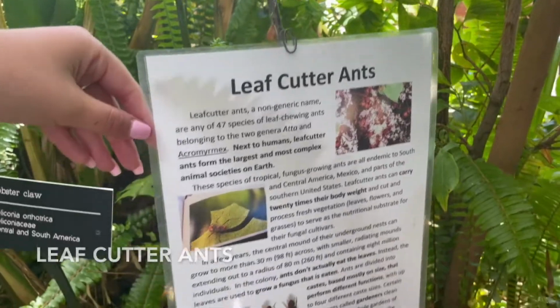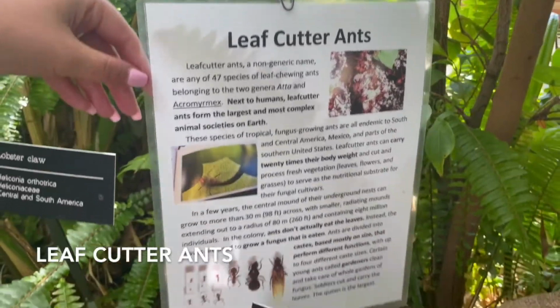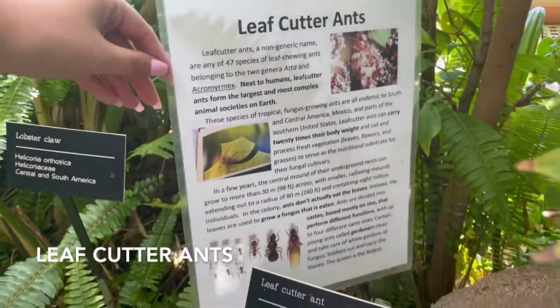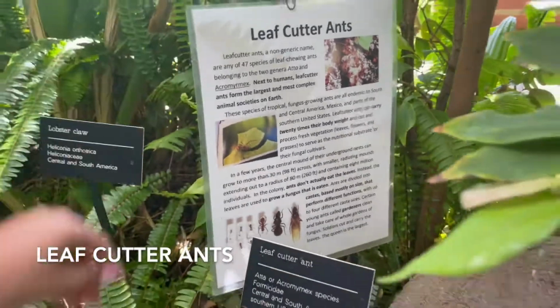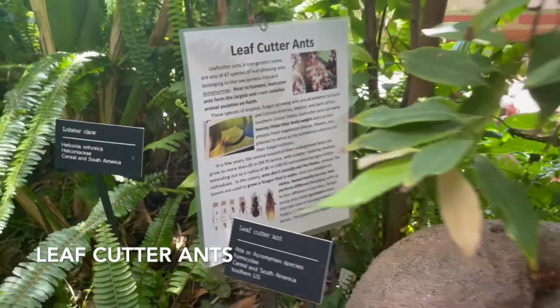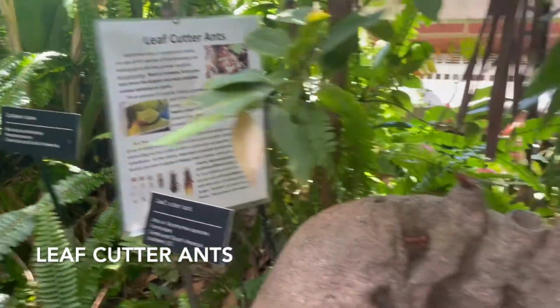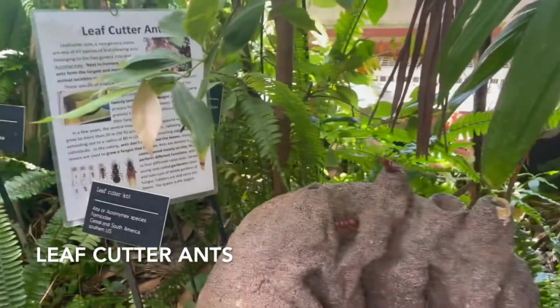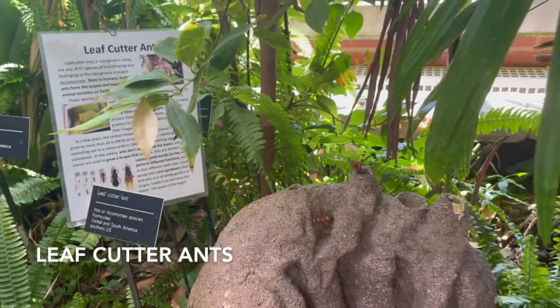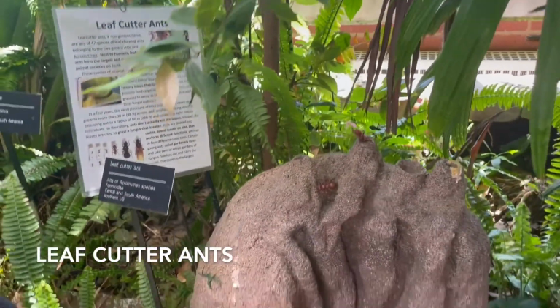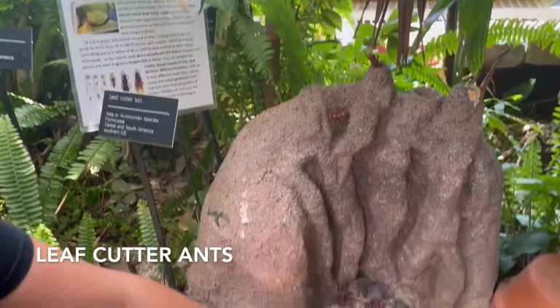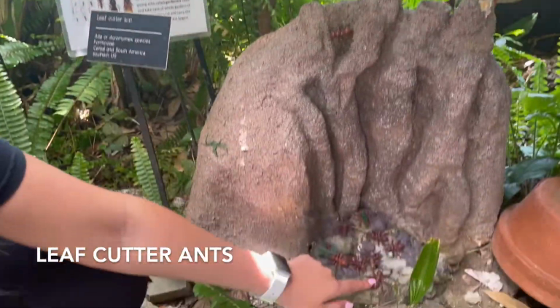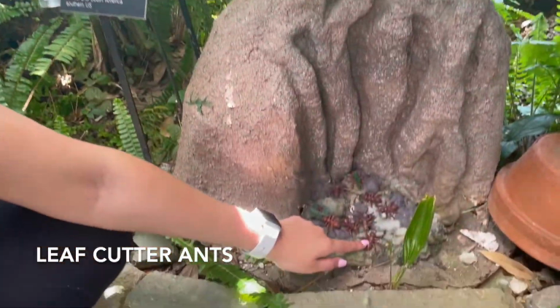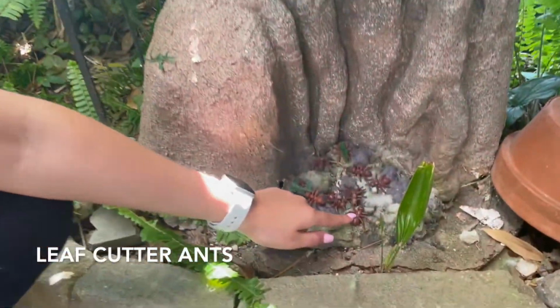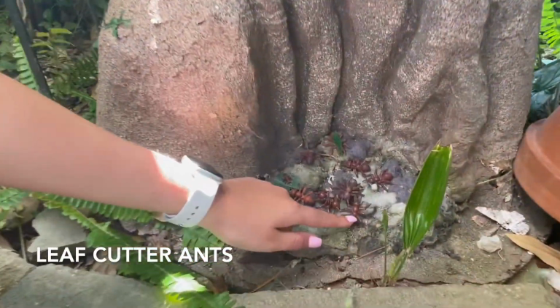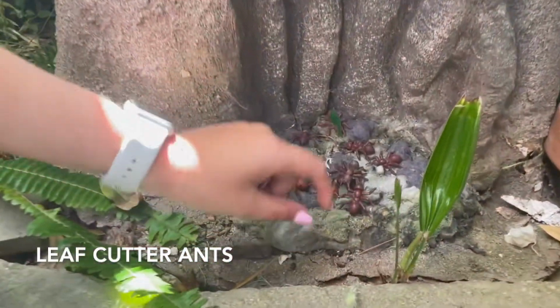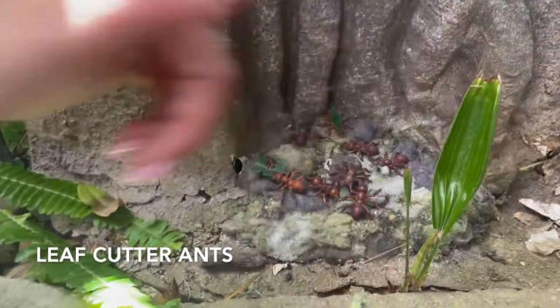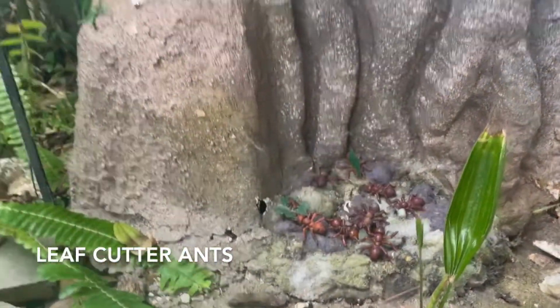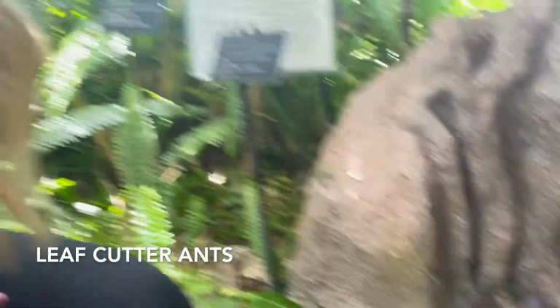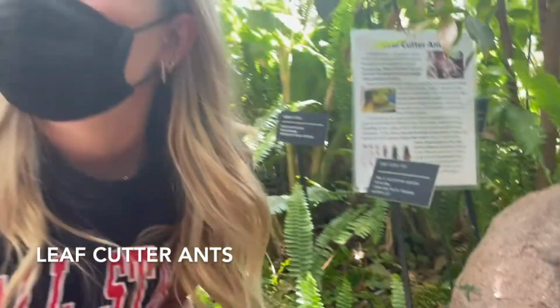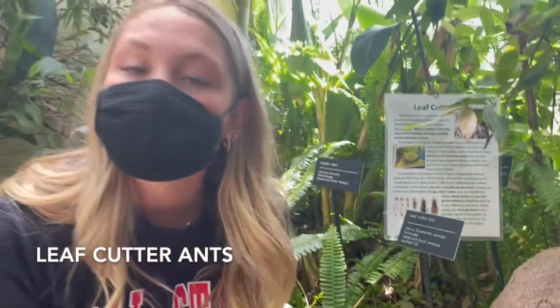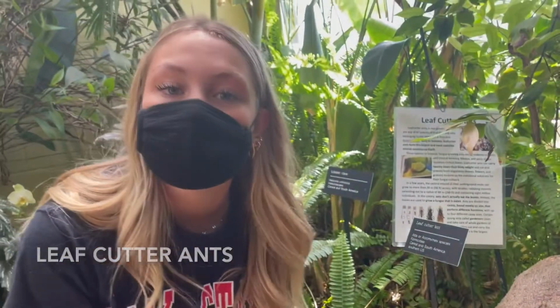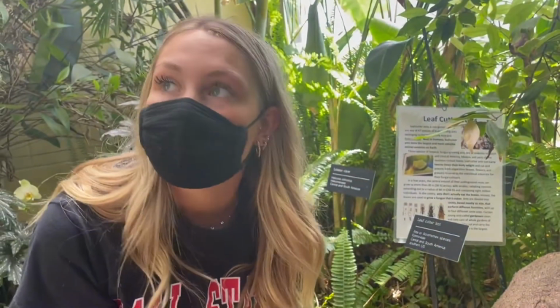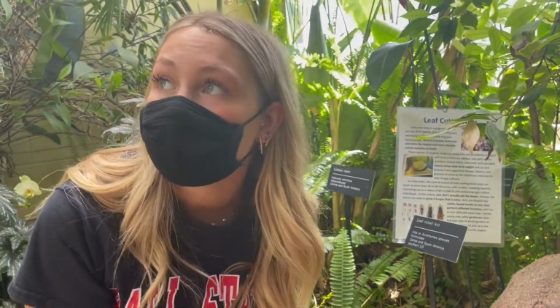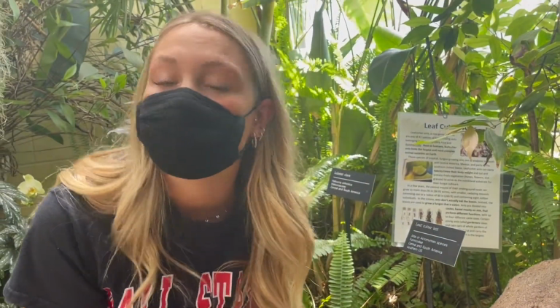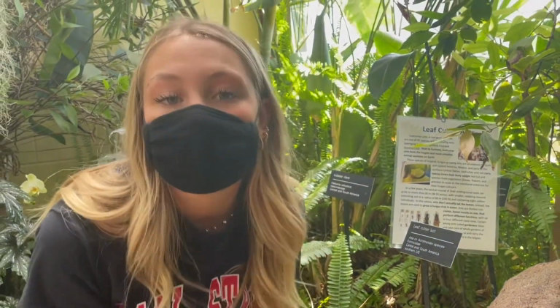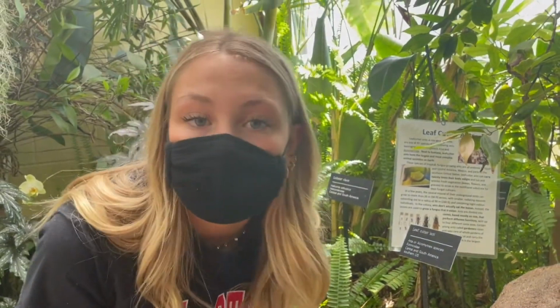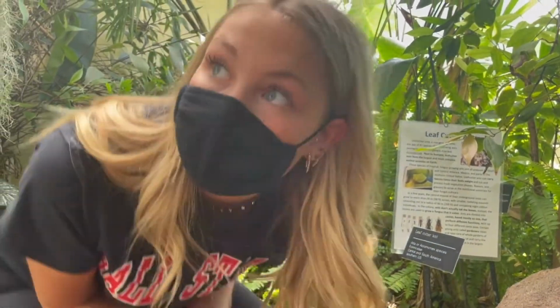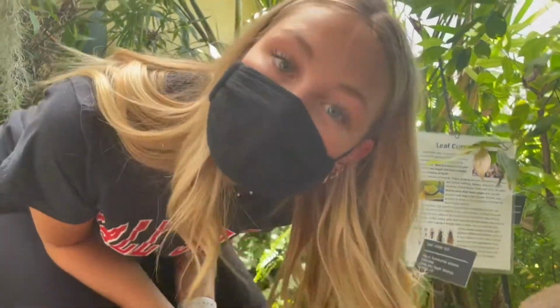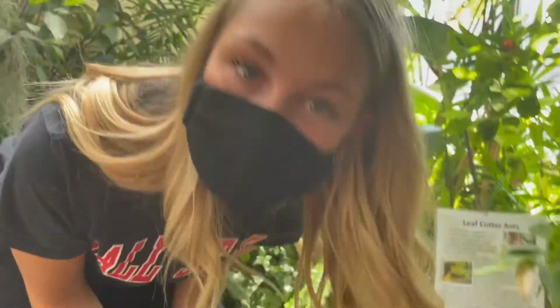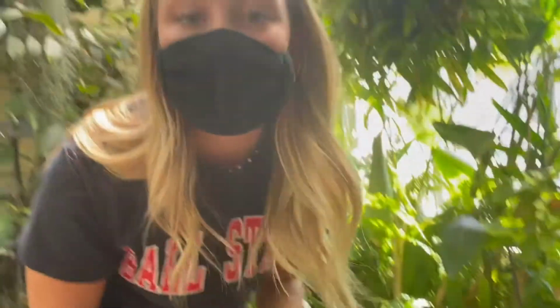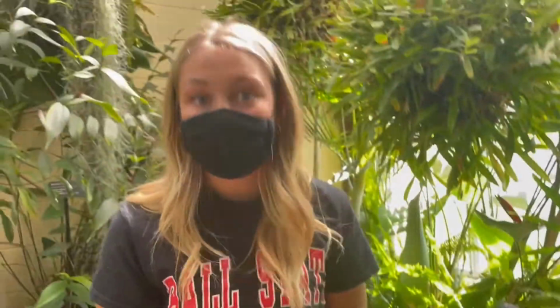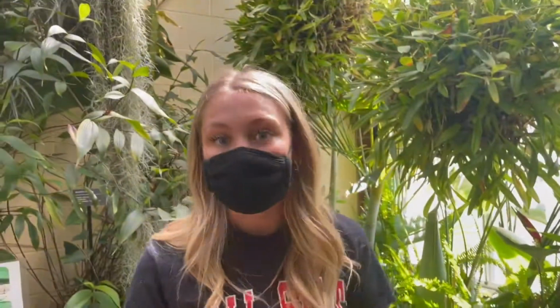Over here, the greenhouse has some ceramics of leafcutter ants, and all around this greenhouse you will see that there are ceramic figurines of birds and bugs that are native to these trees.